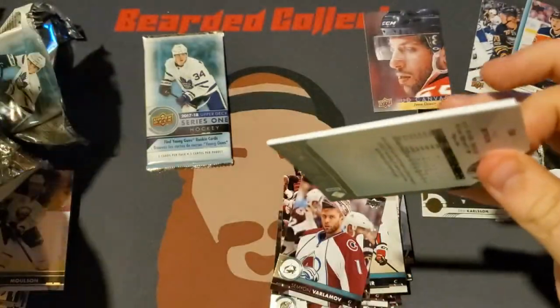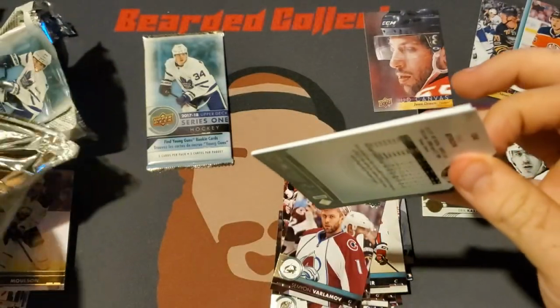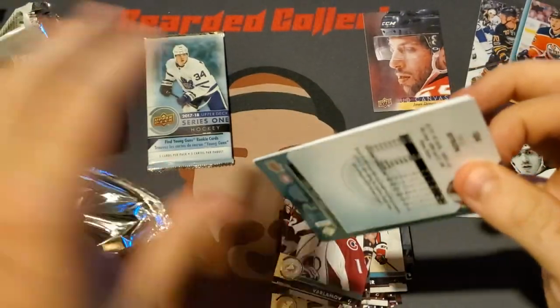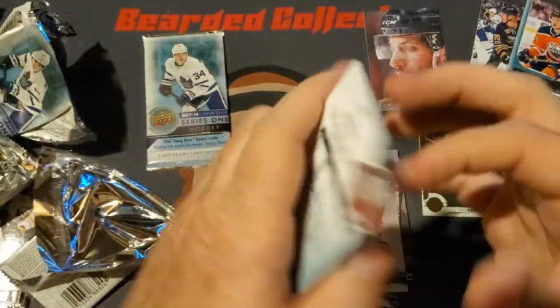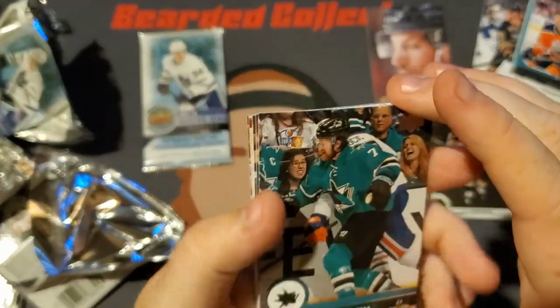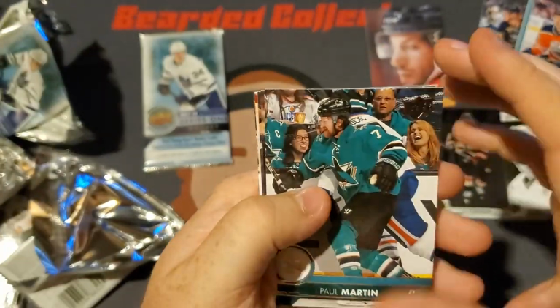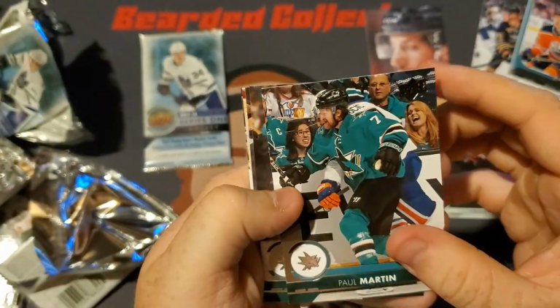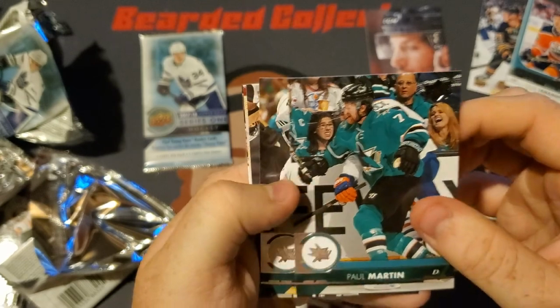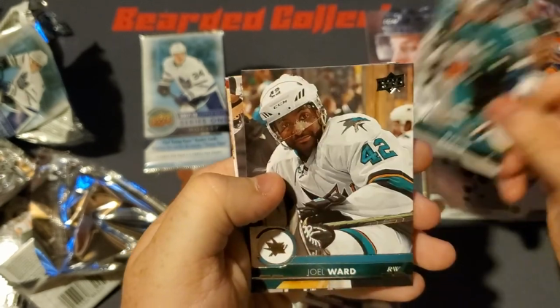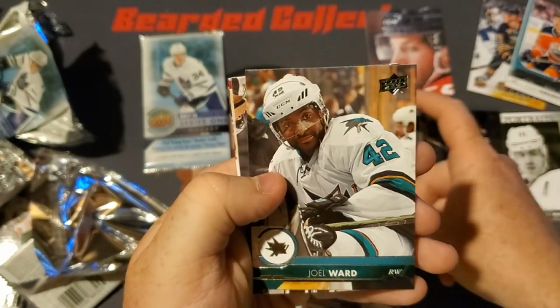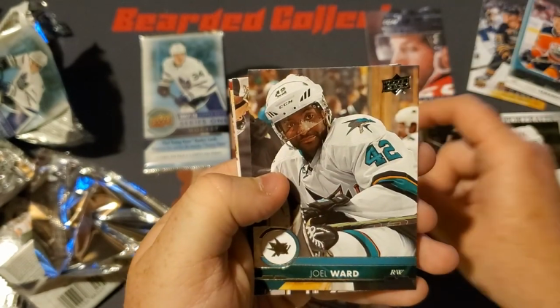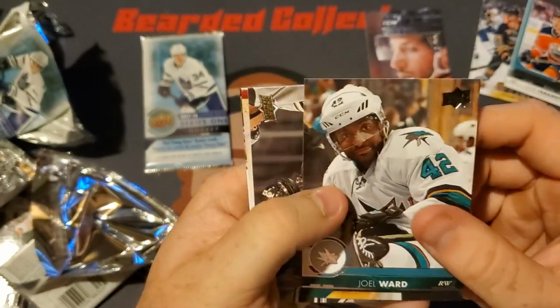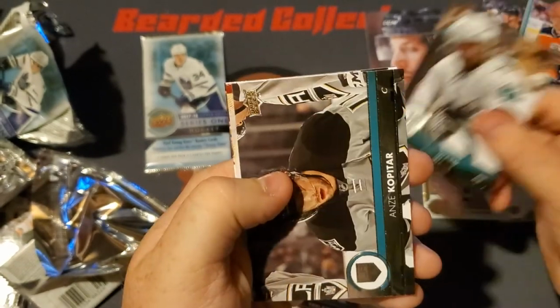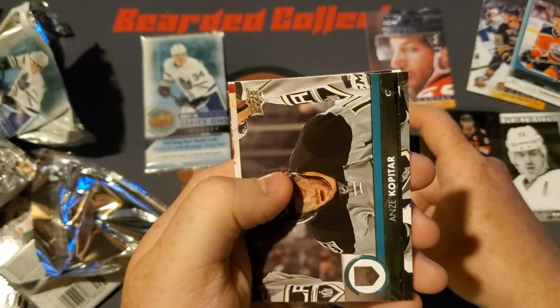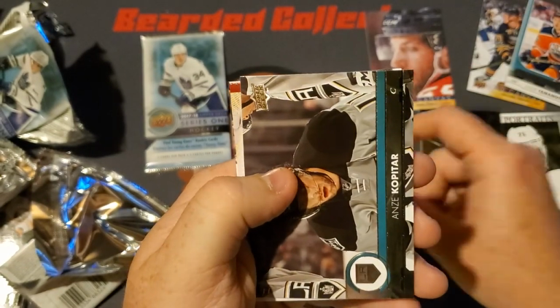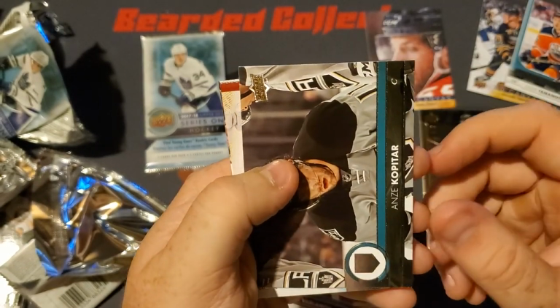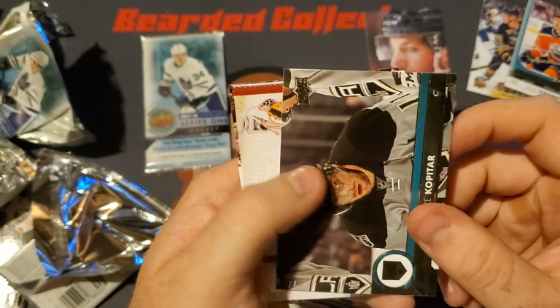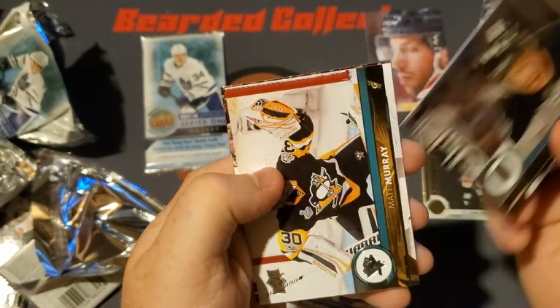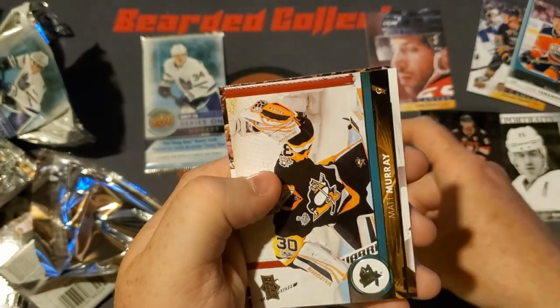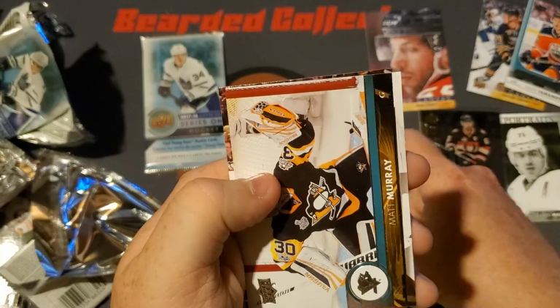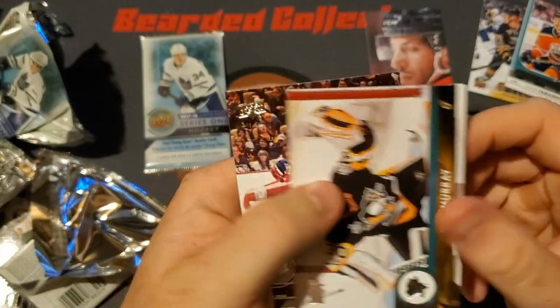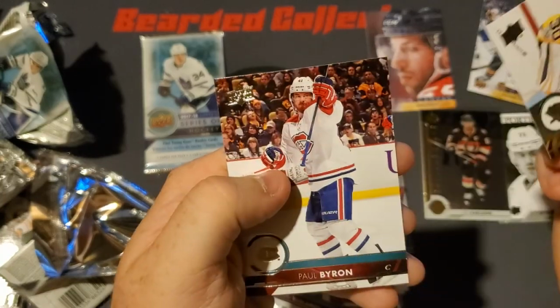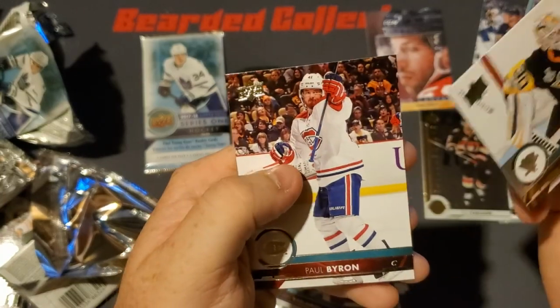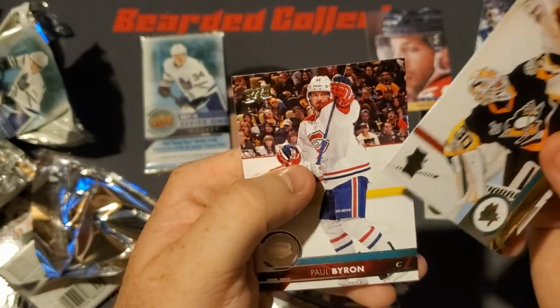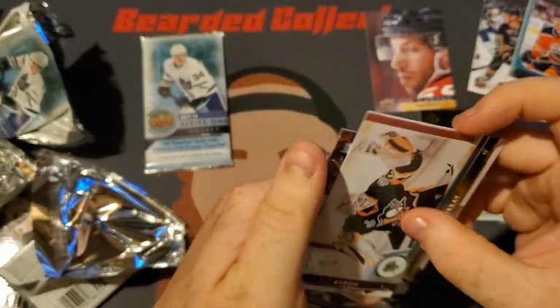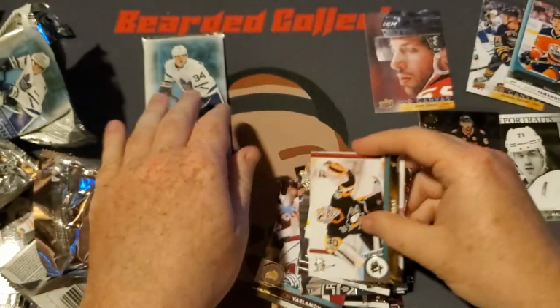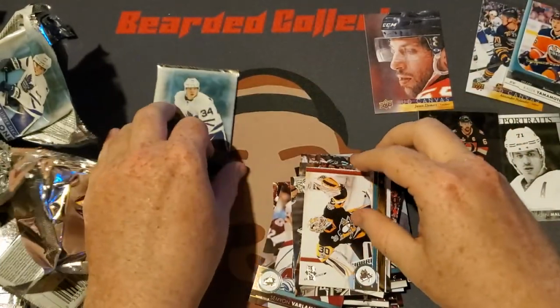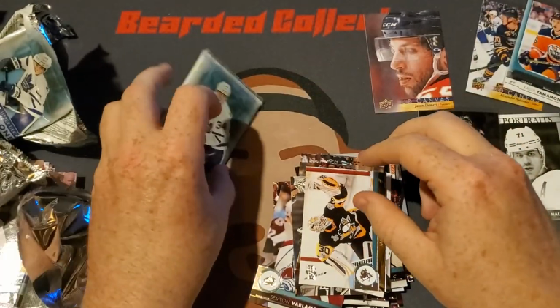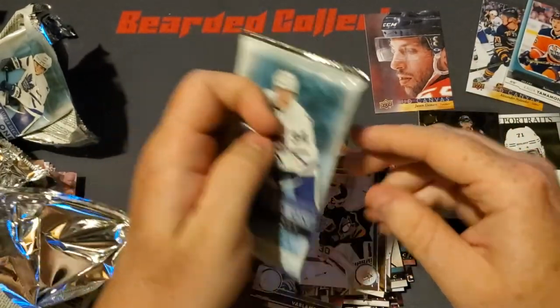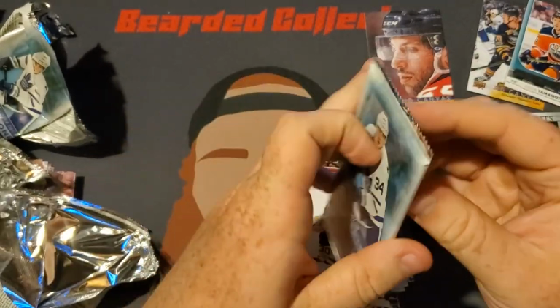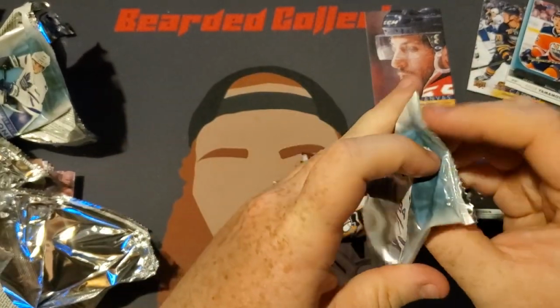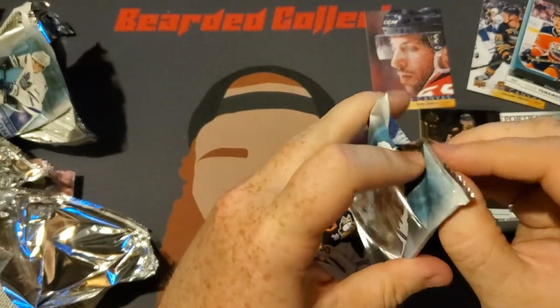We got a Paul Martin, Joel Ward, Anze Kopitar, Matt Murray, and a Paul Byron — or B-Ron, depending on how you want to pronounce it.